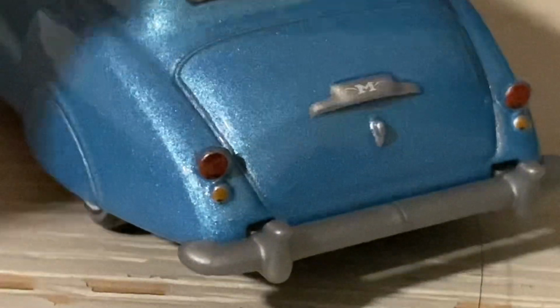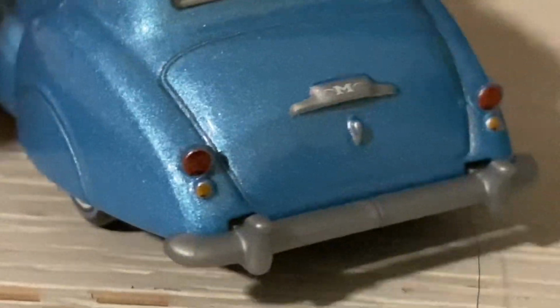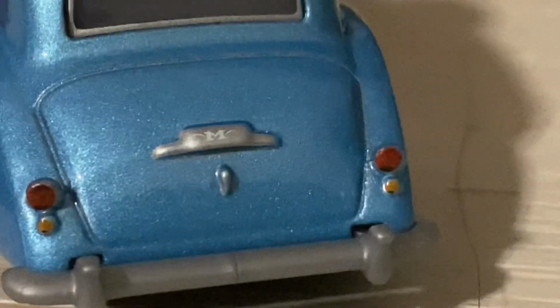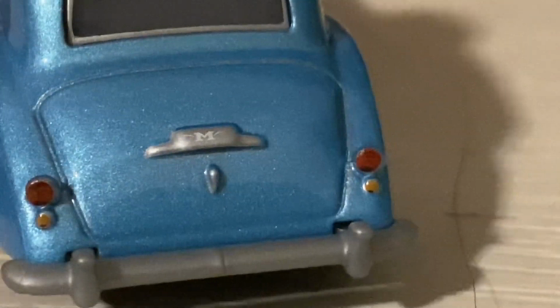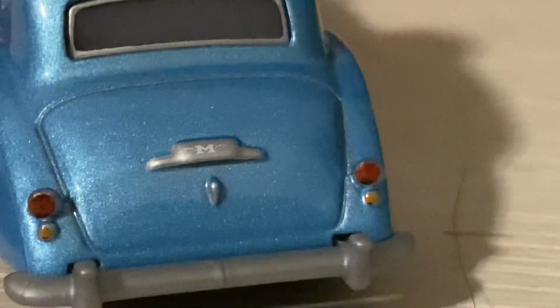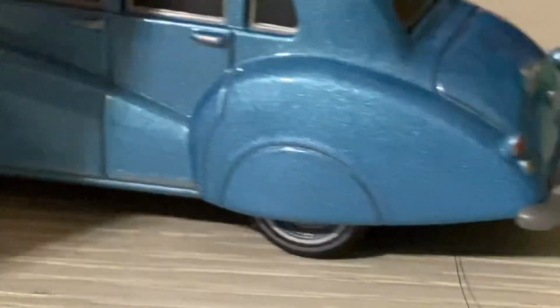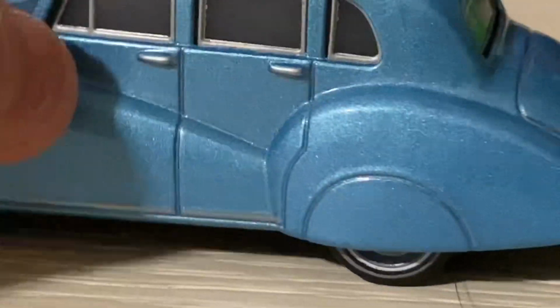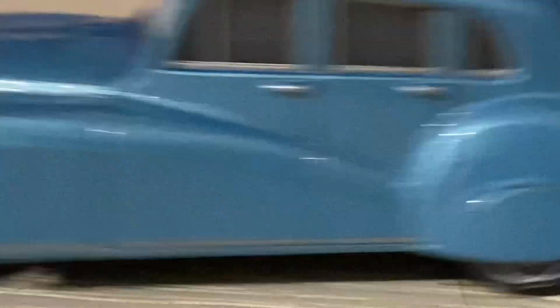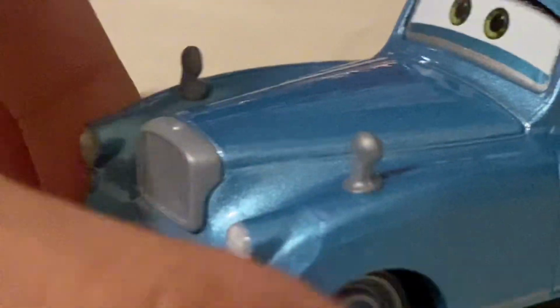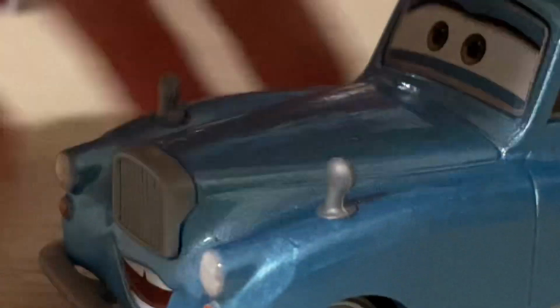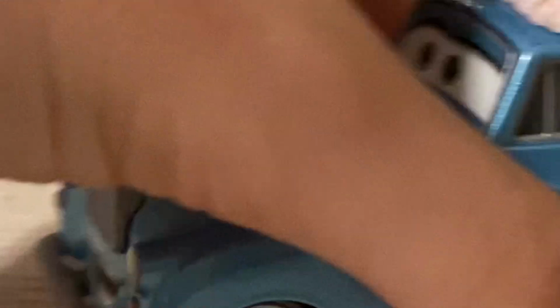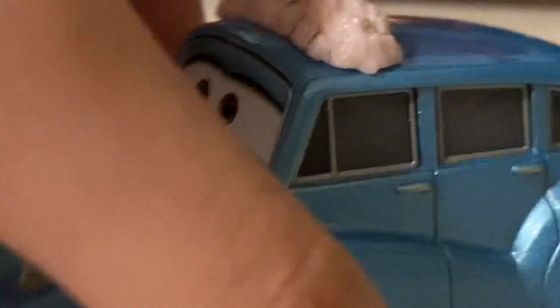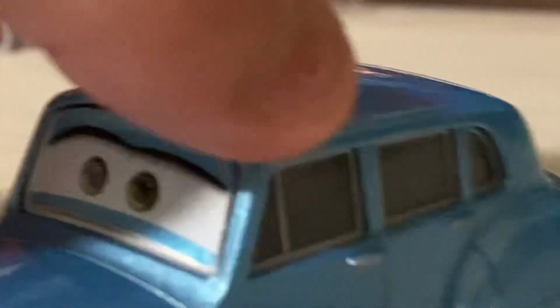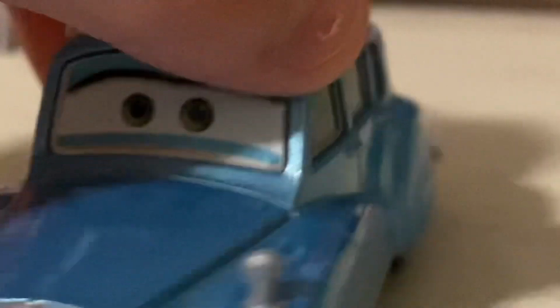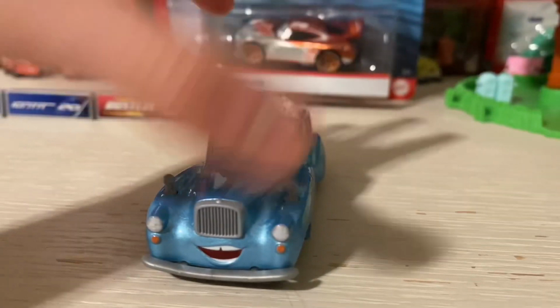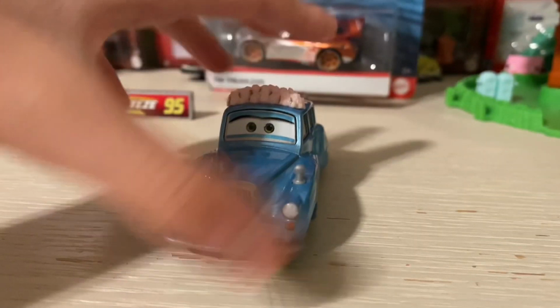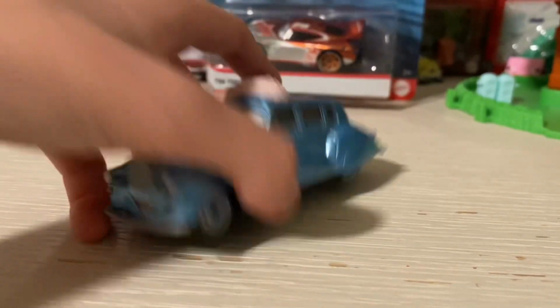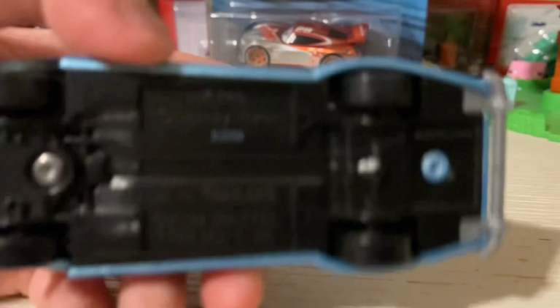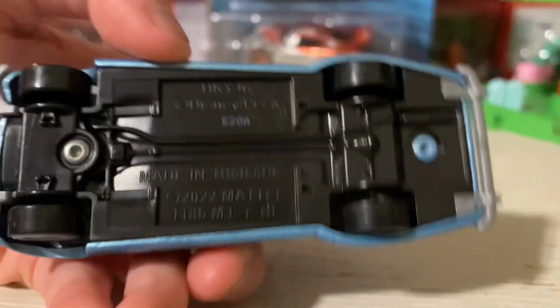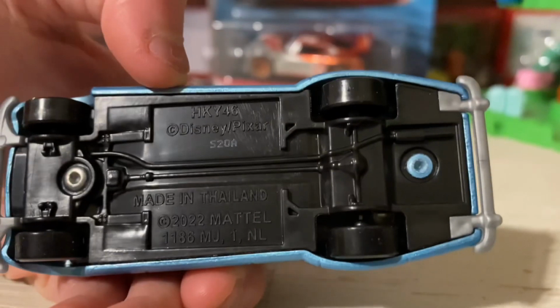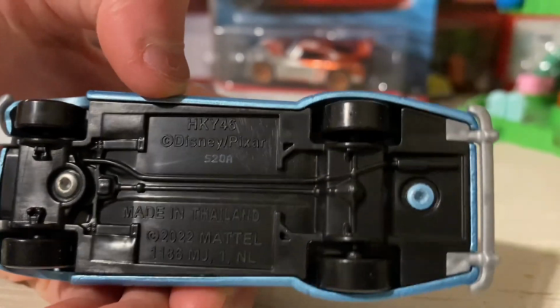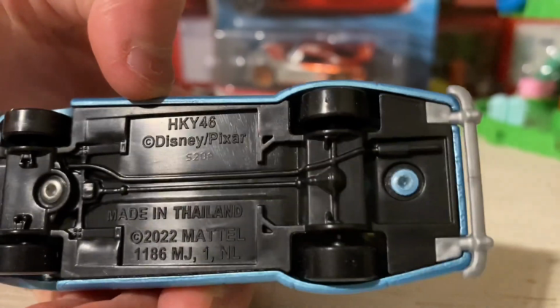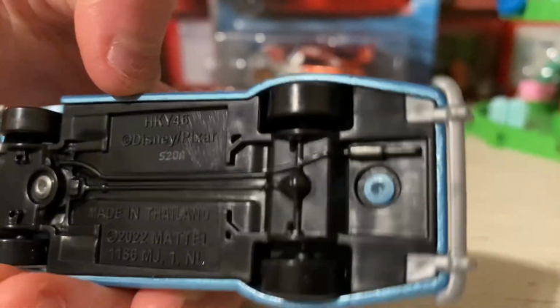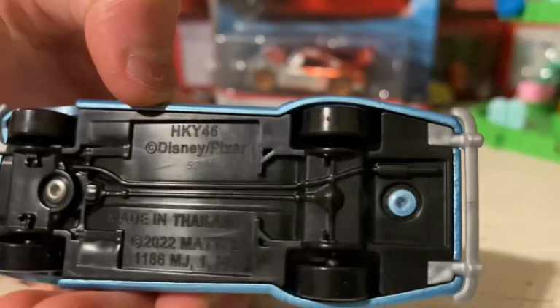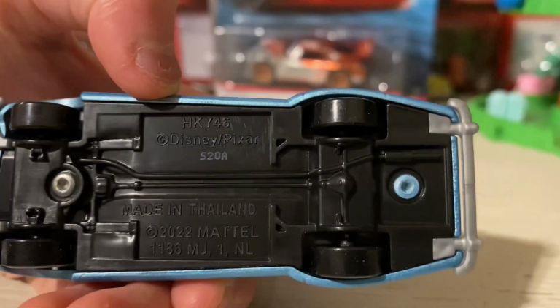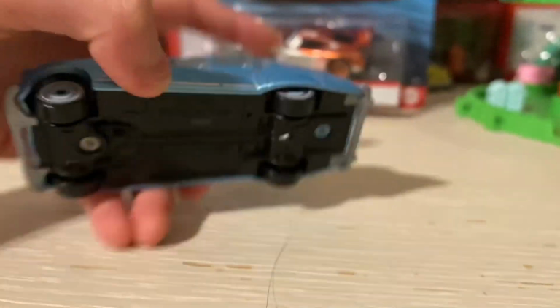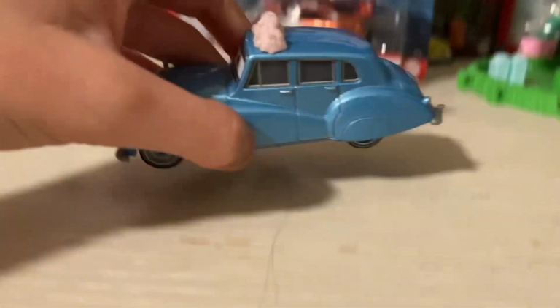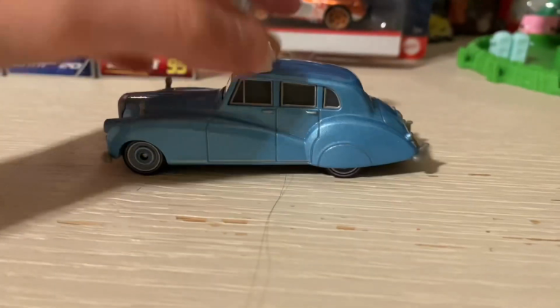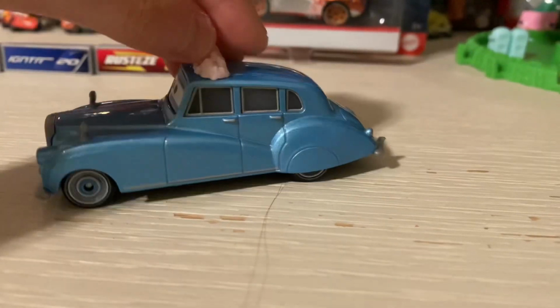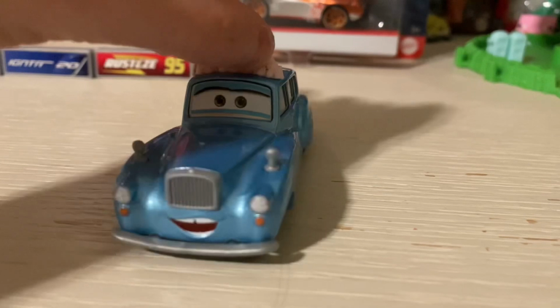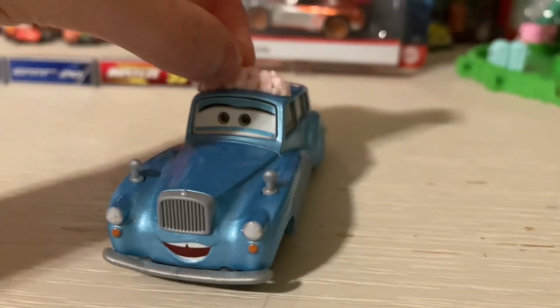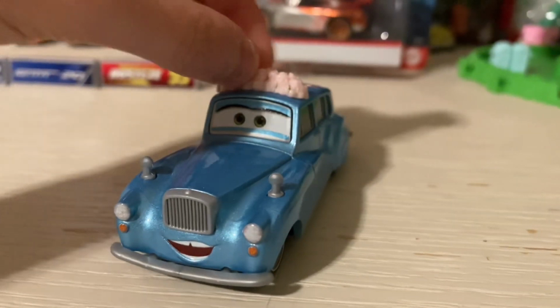On the back we can see the M logo and the handle where you open the back hood. You can see tail lights and the bumper. We have more bumper on the bottom — nothing much to talk about there.